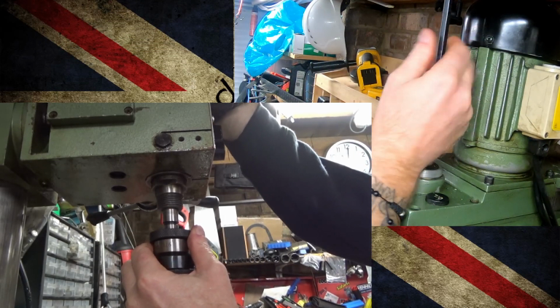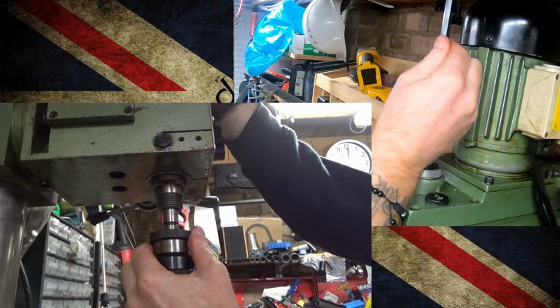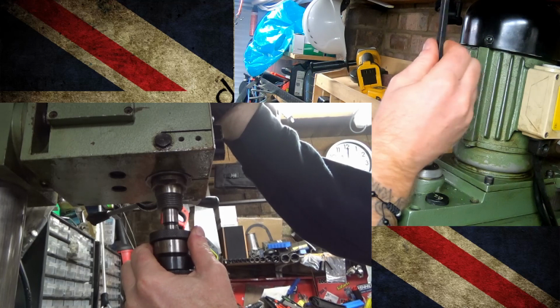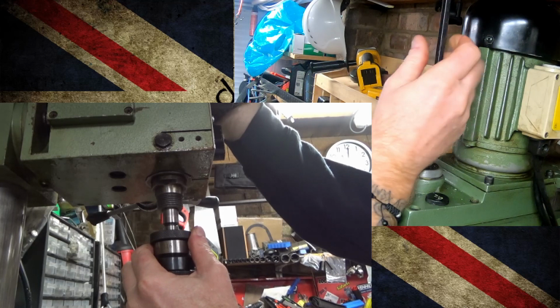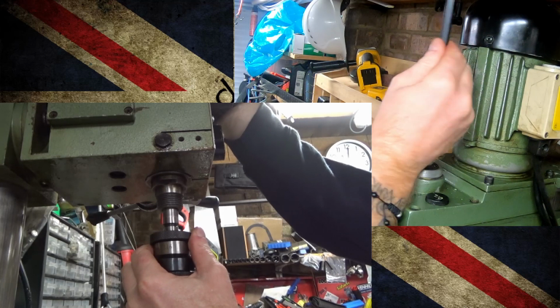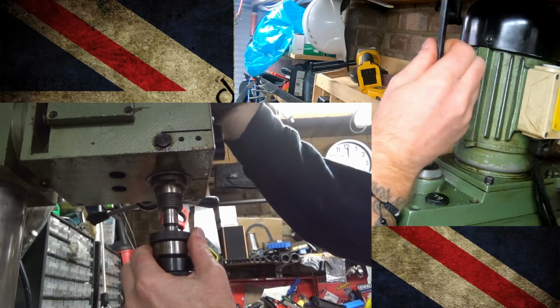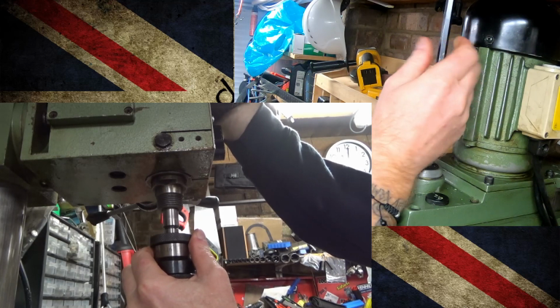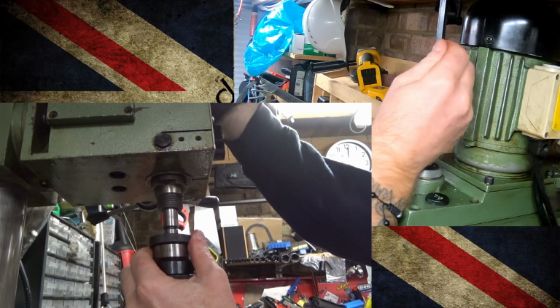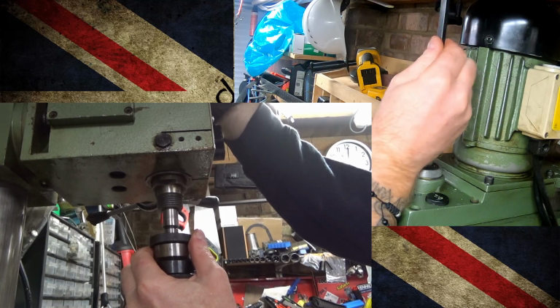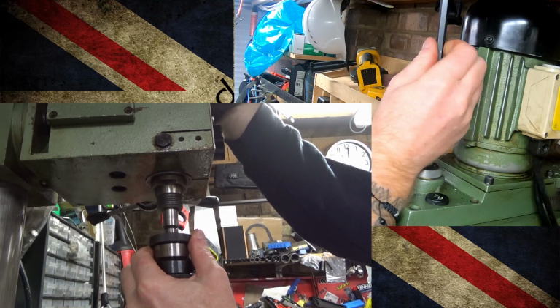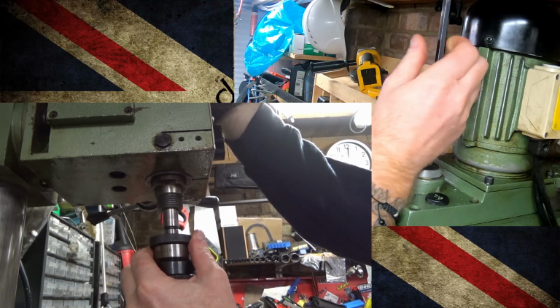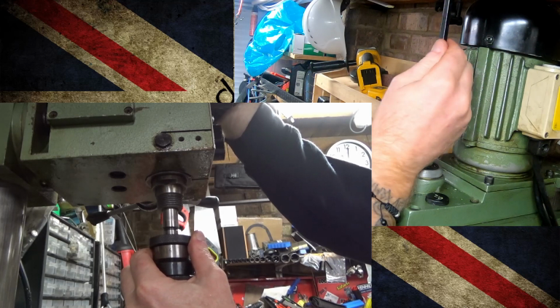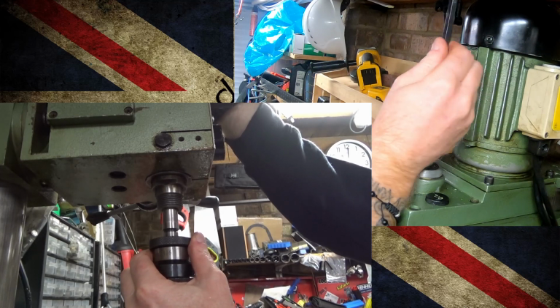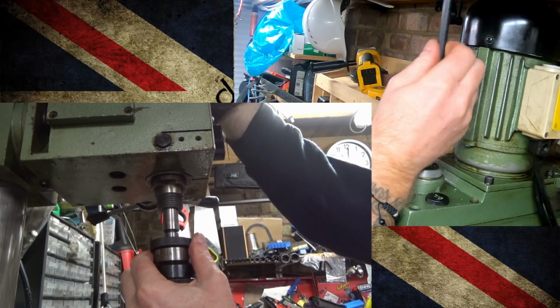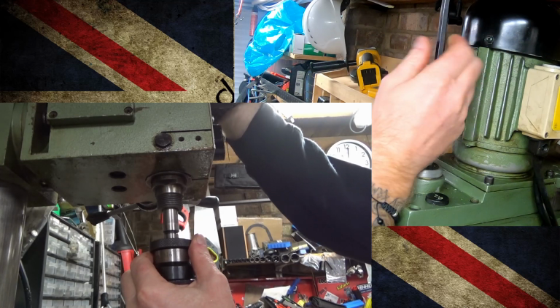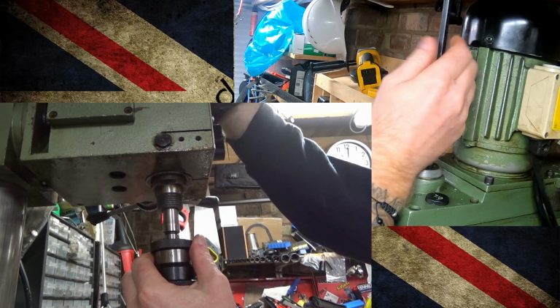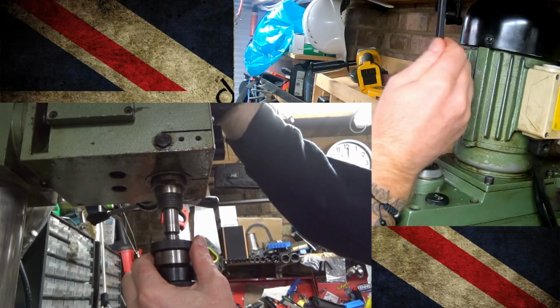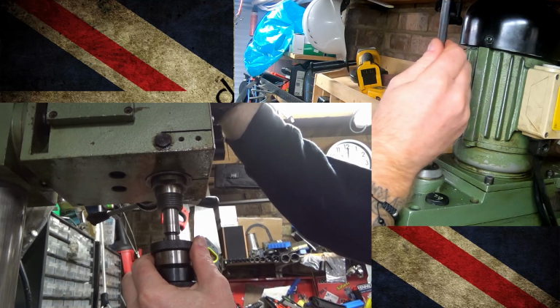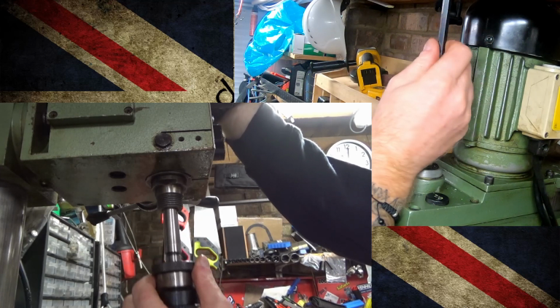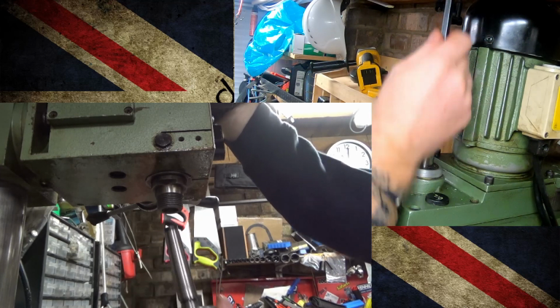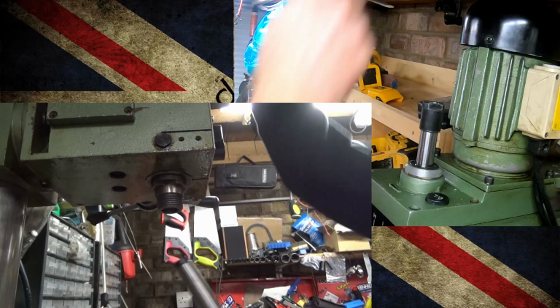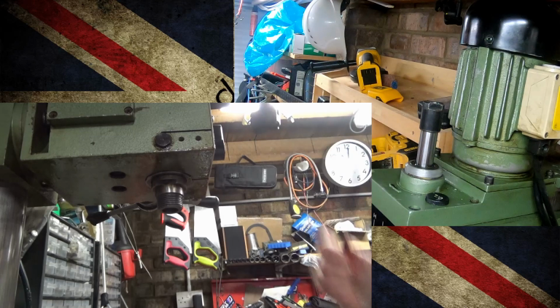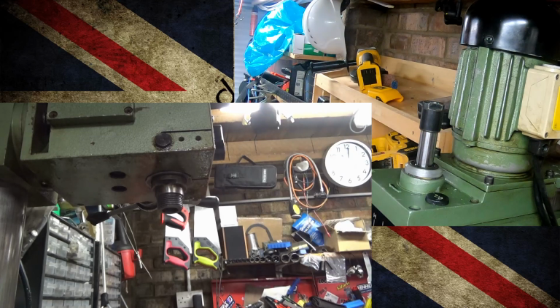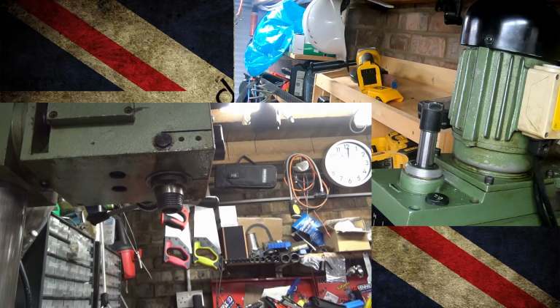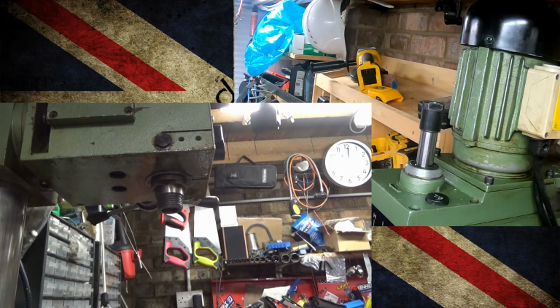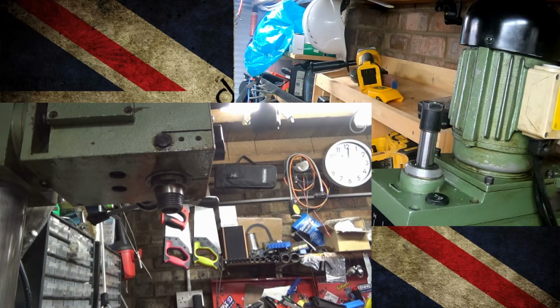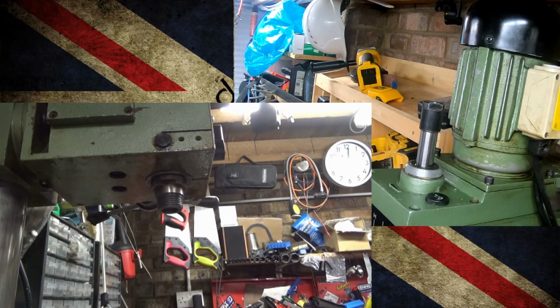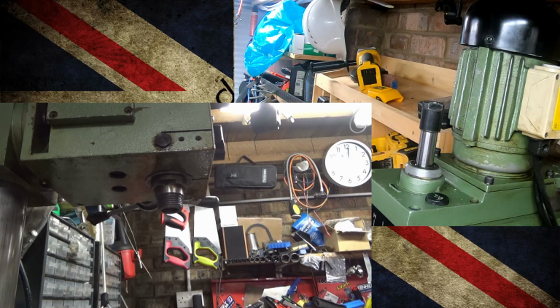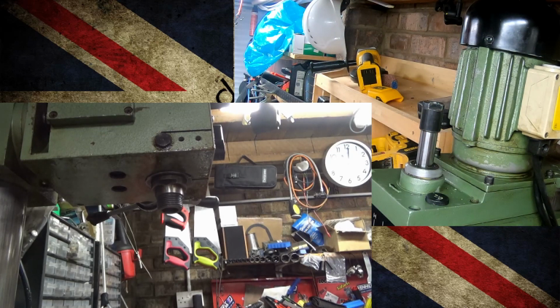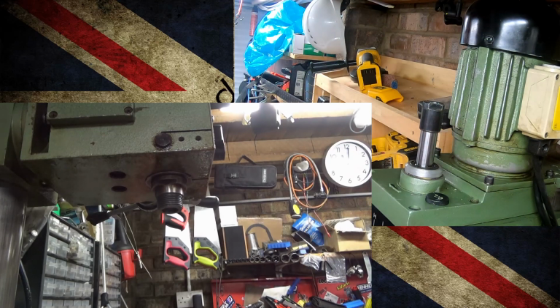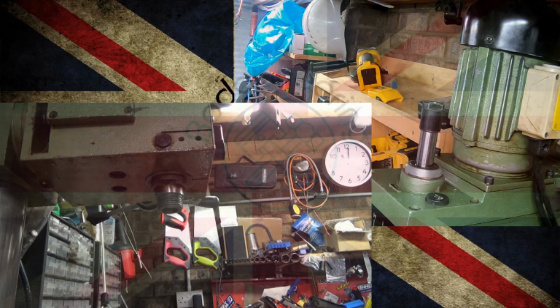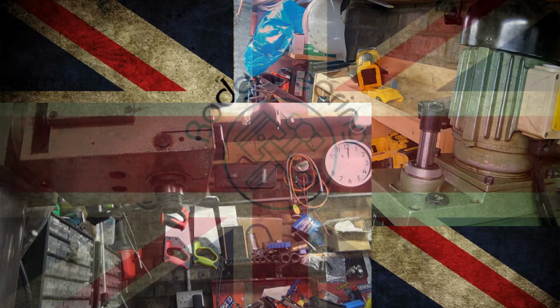Don't go hitting things with hammers and stuff, because you stand a very good chance of damaging your bearings on your spindle. There you go. Job done. Hope that helps.